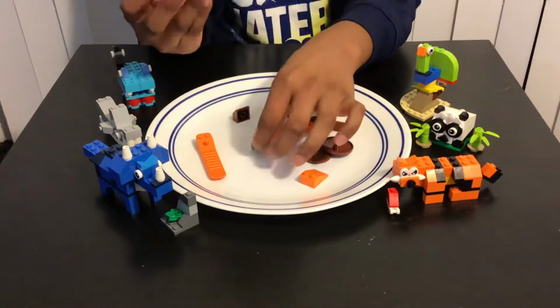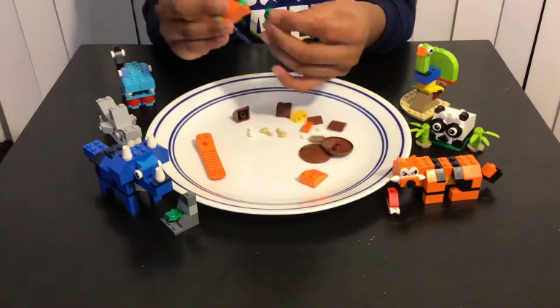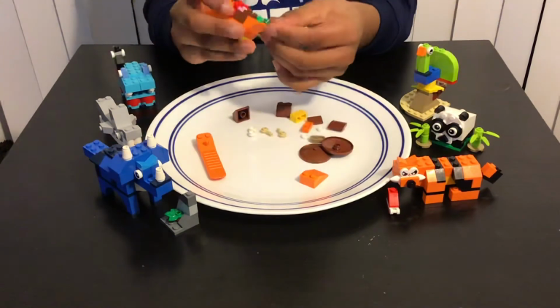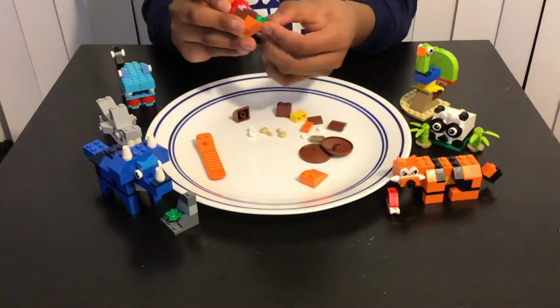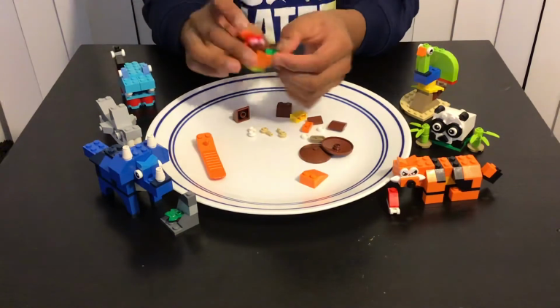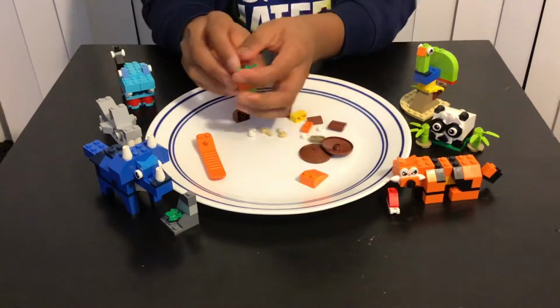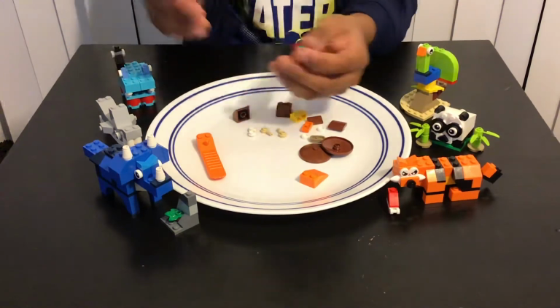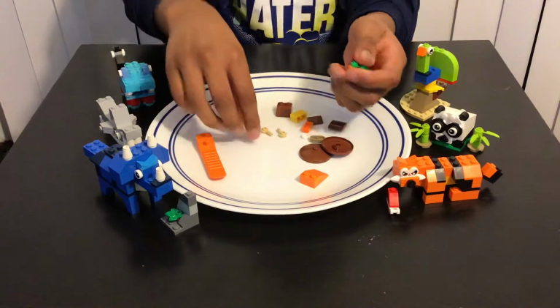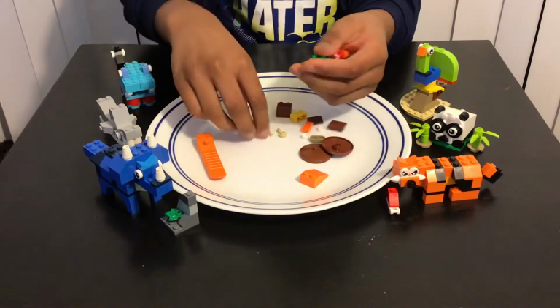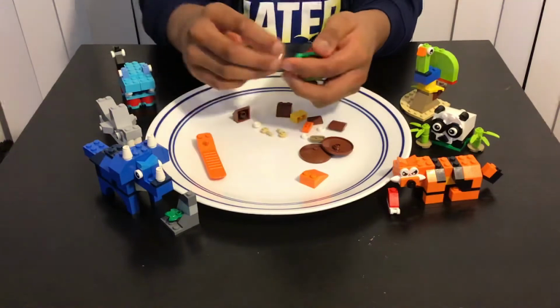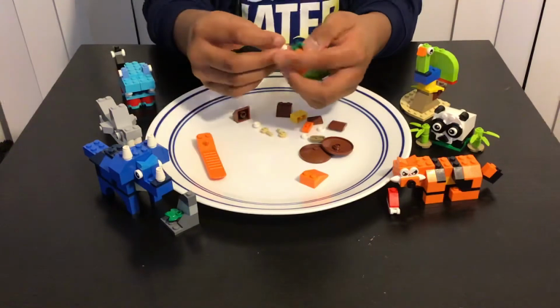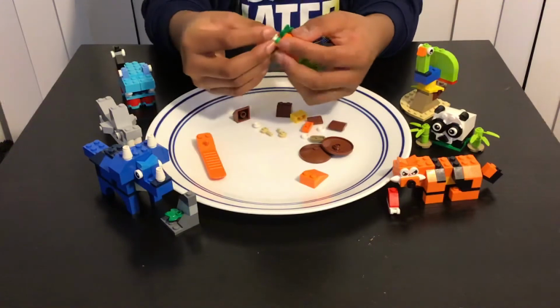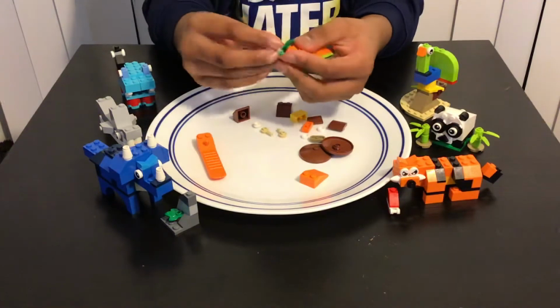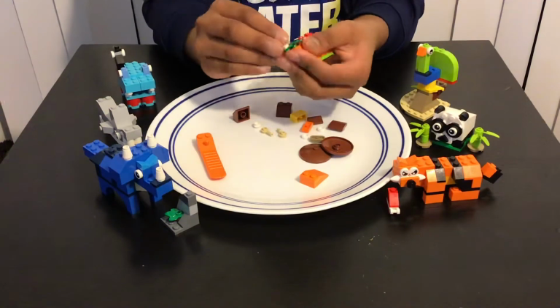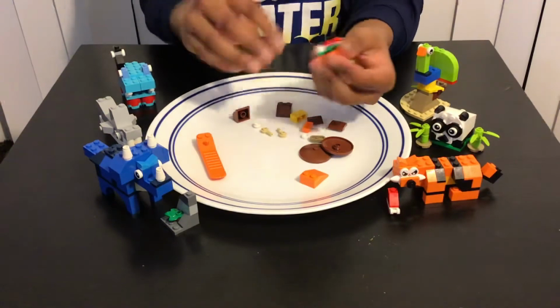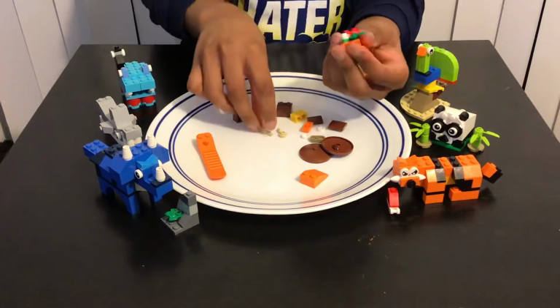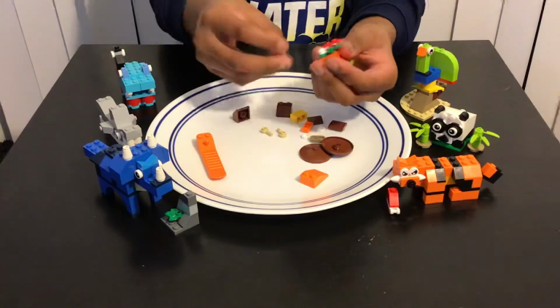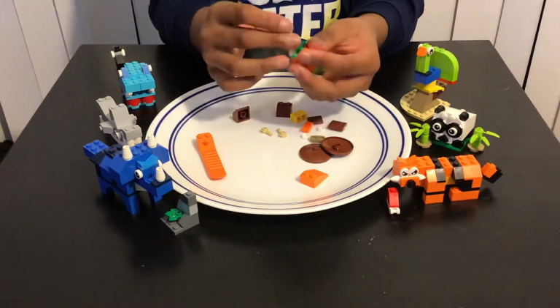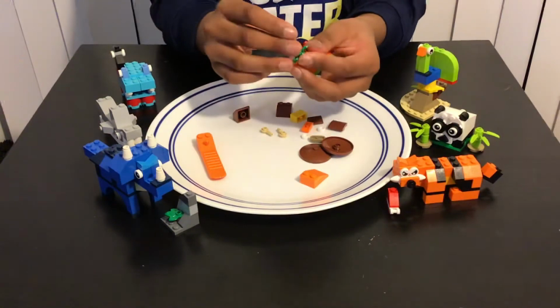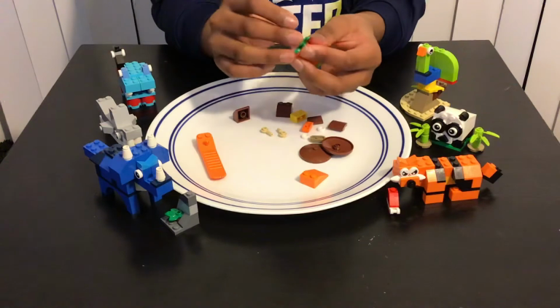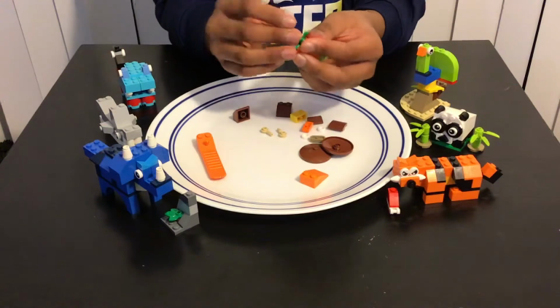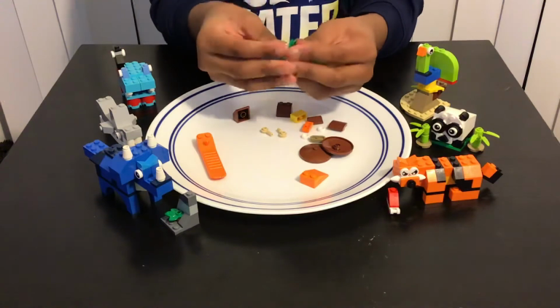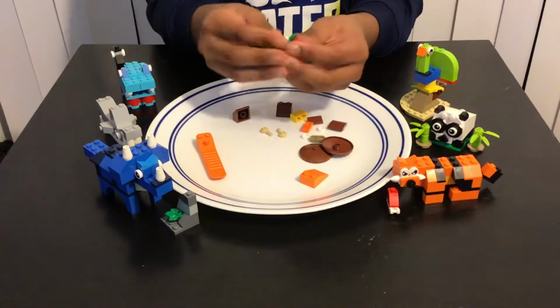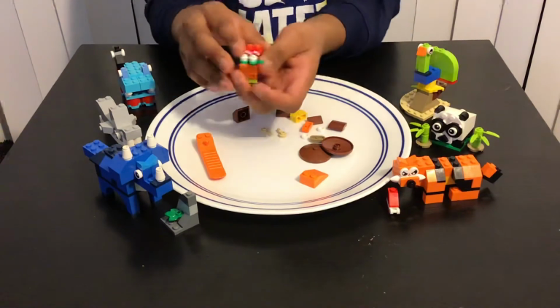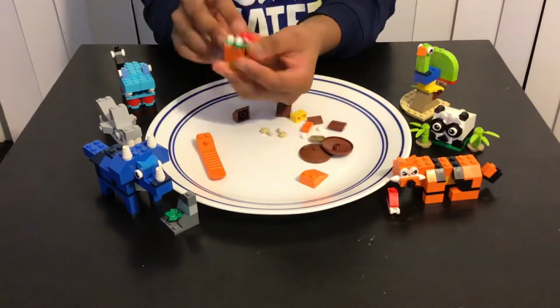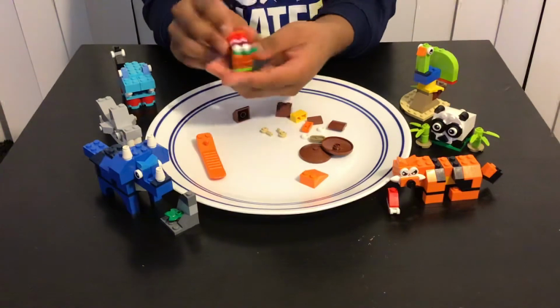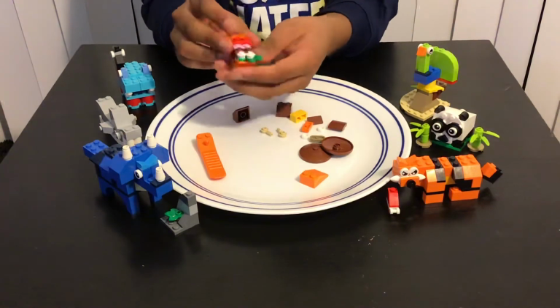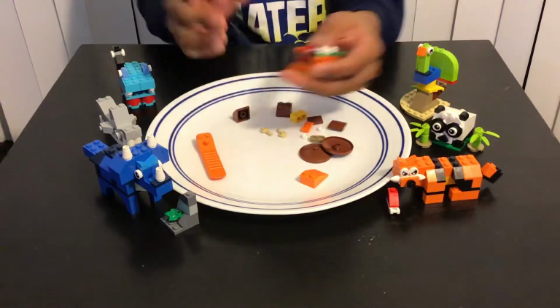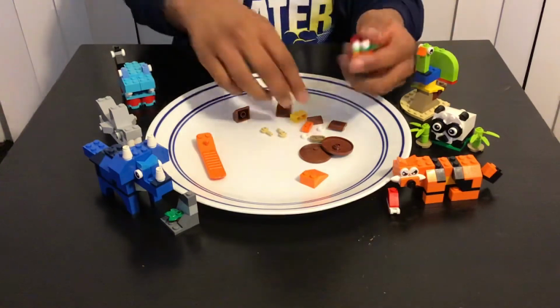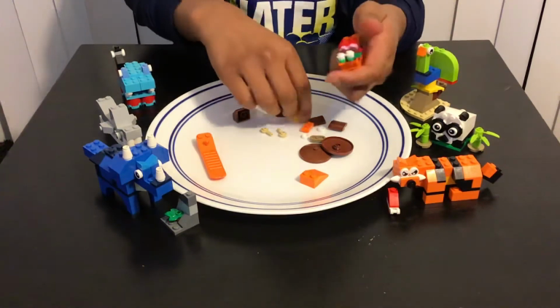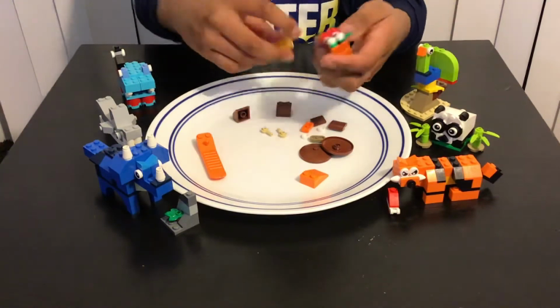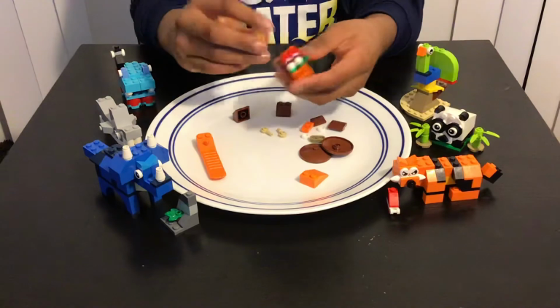Then we're gonna have this flower piece over here in the front, and this leaf over here as the worm will be eating, and then we're gonna add these white pieces over here, and then we're gonna have this one-by-two piece.